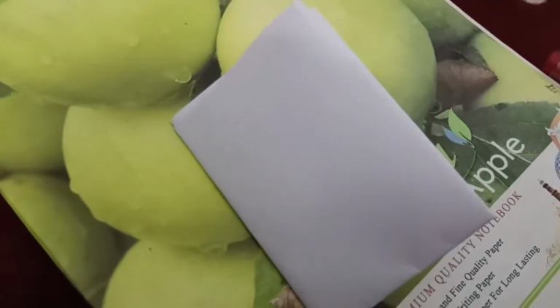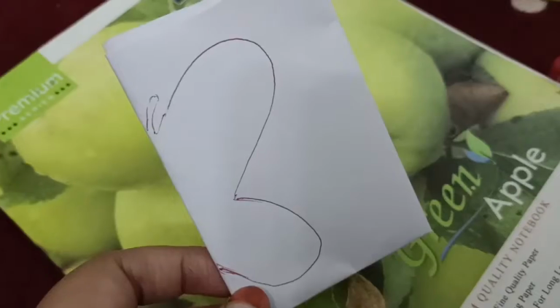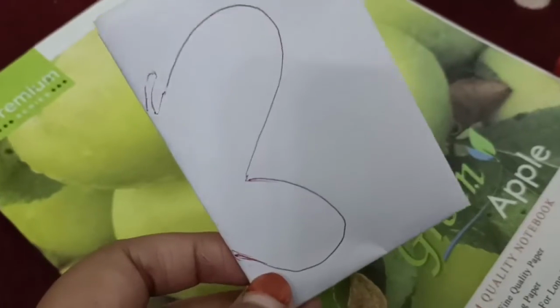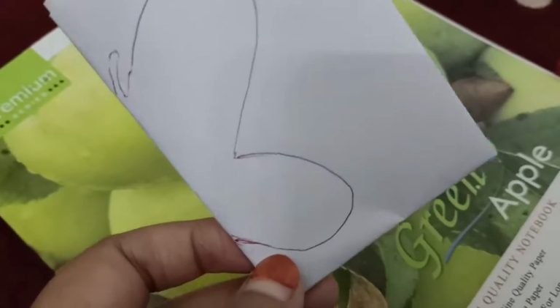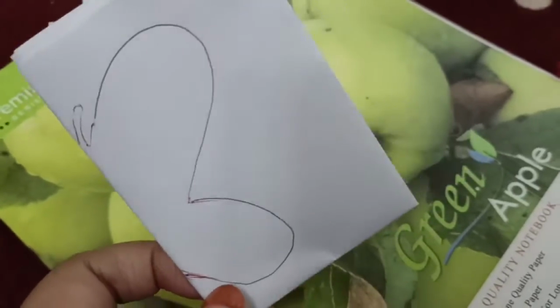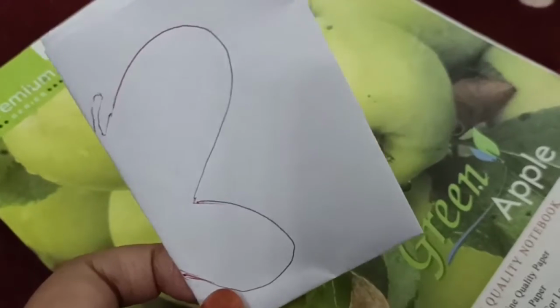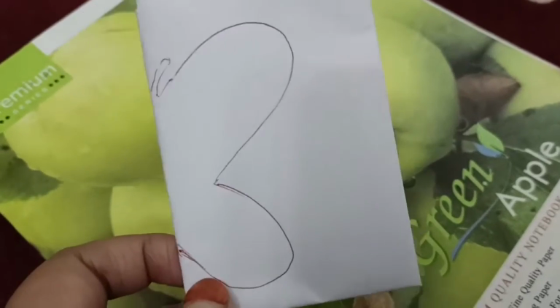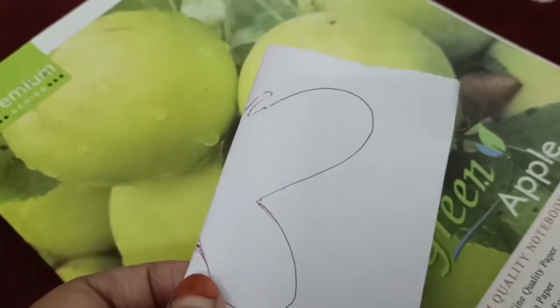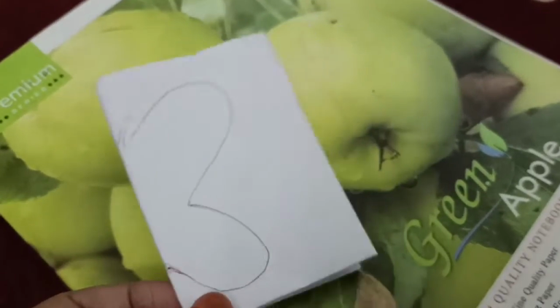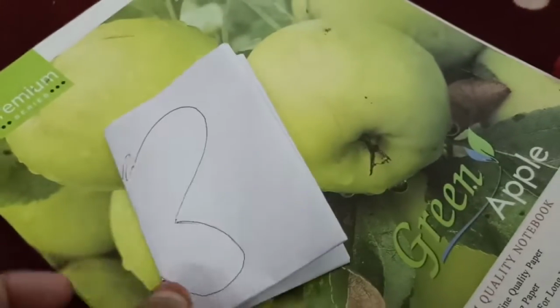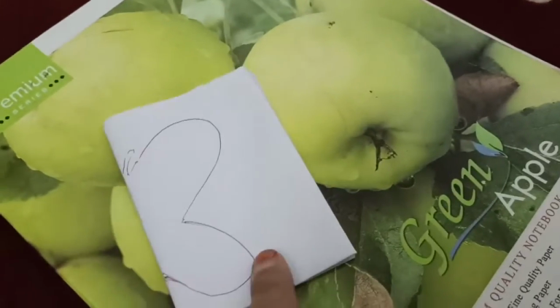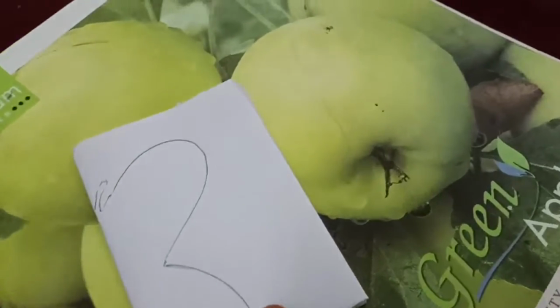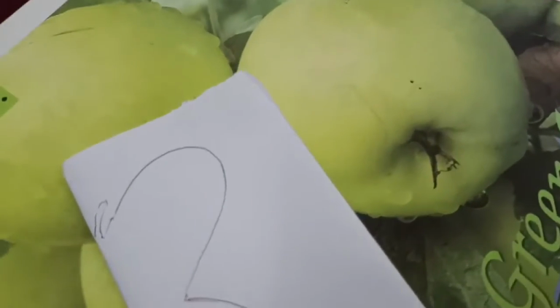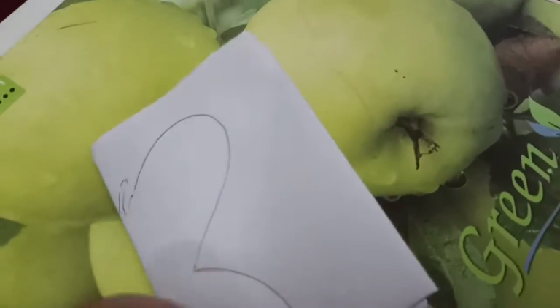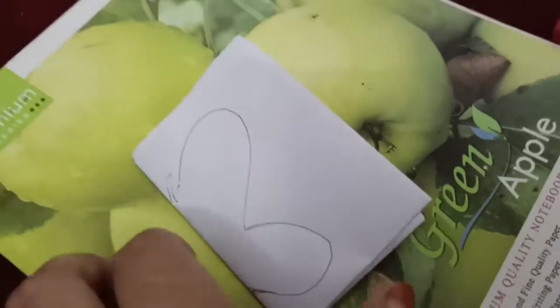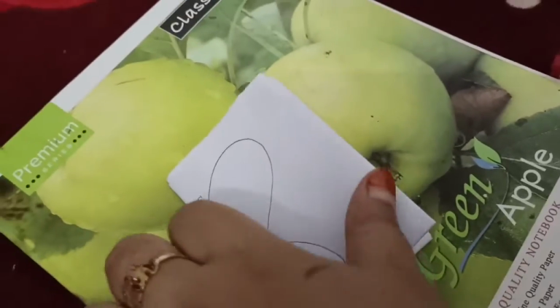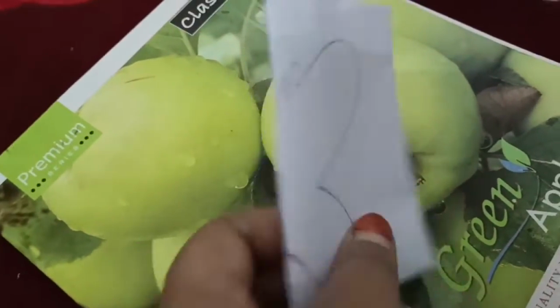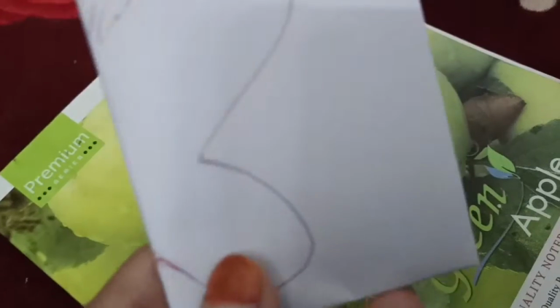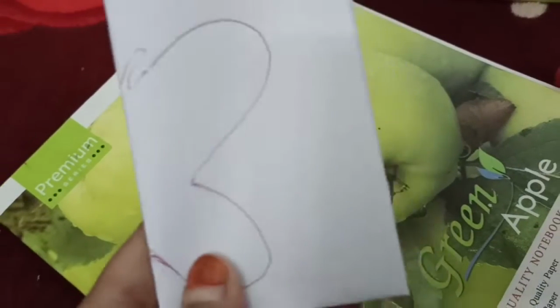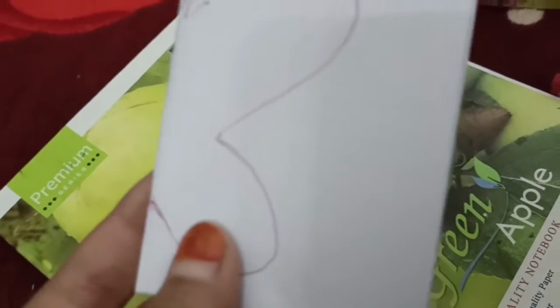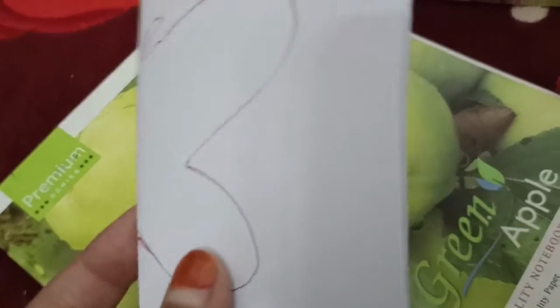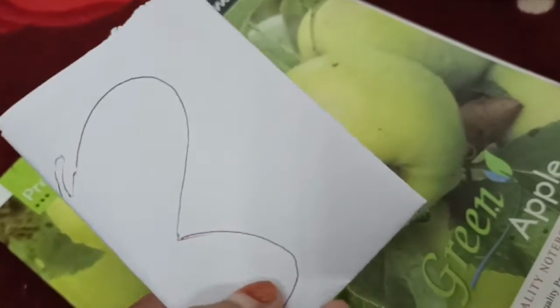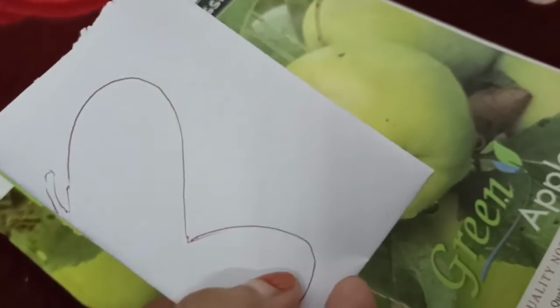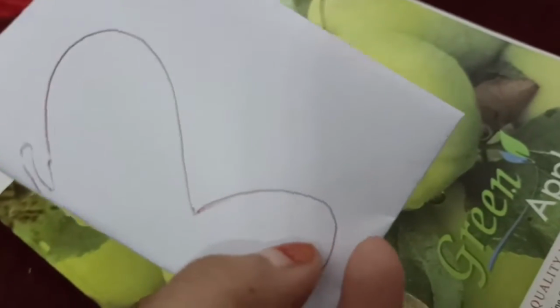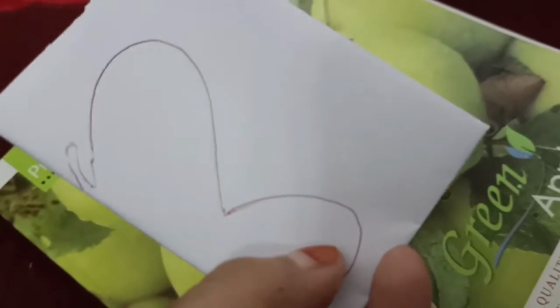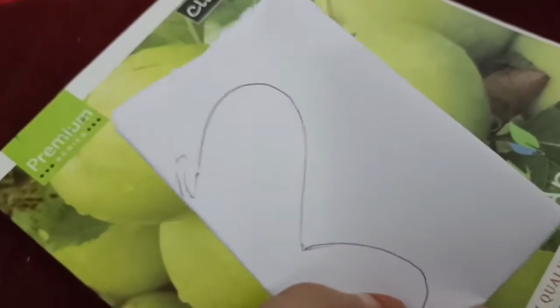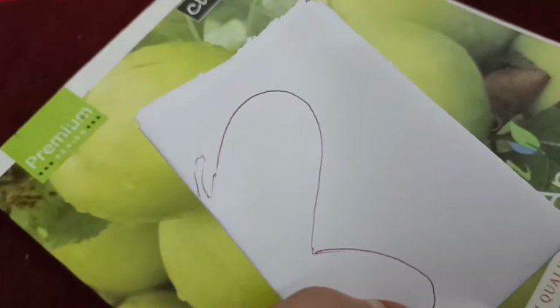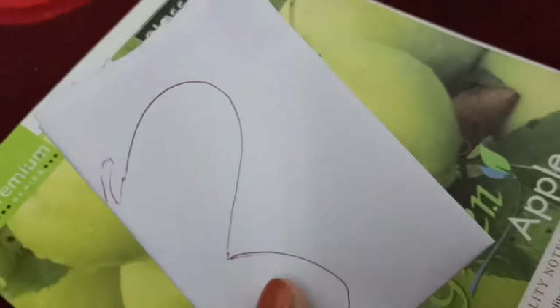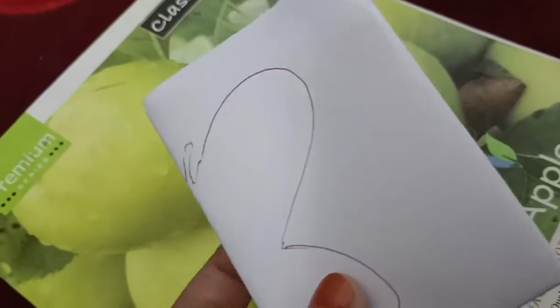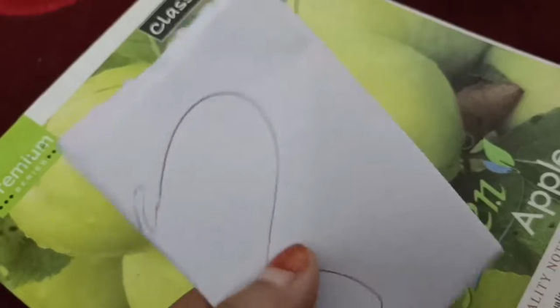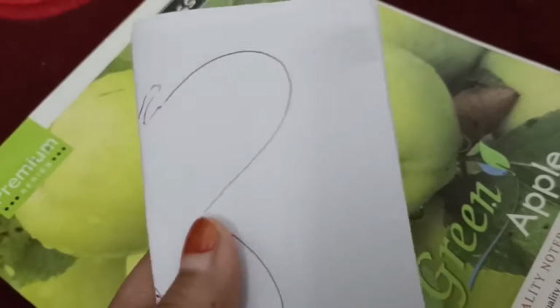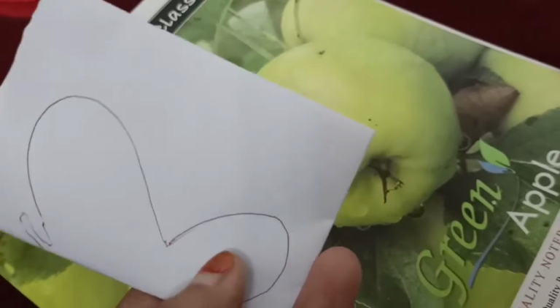I will fold it in a shape and fold it around. Then I will do the shape.